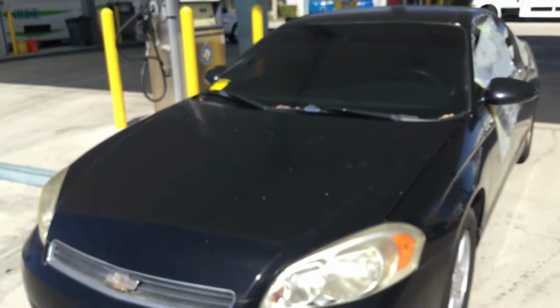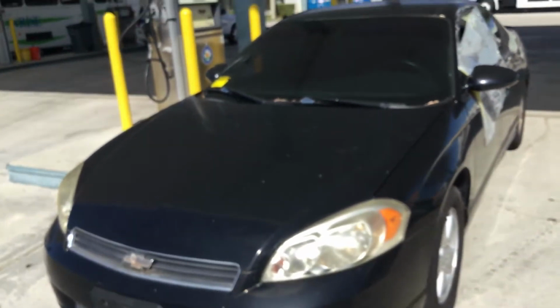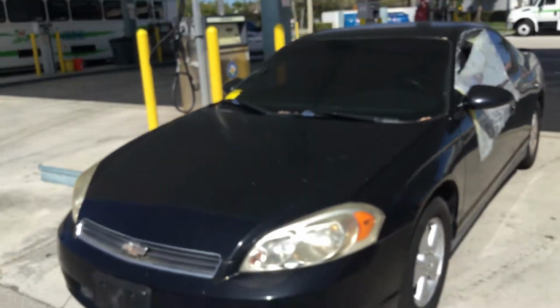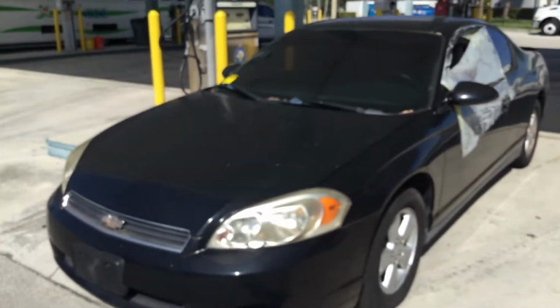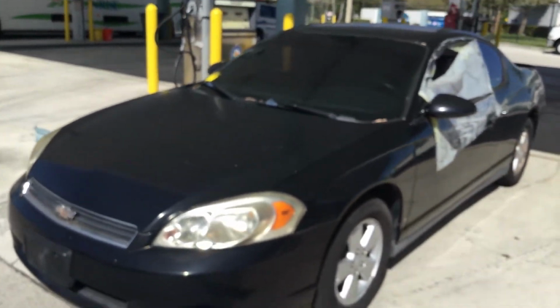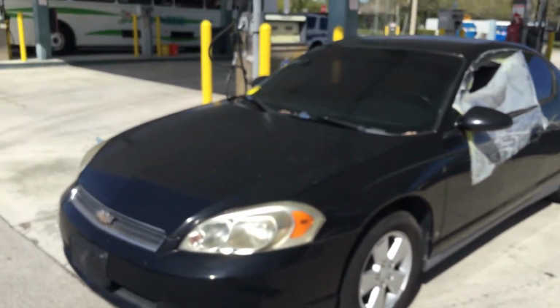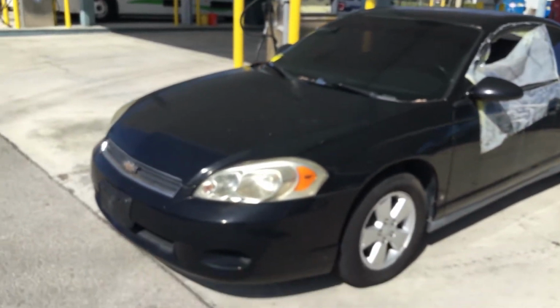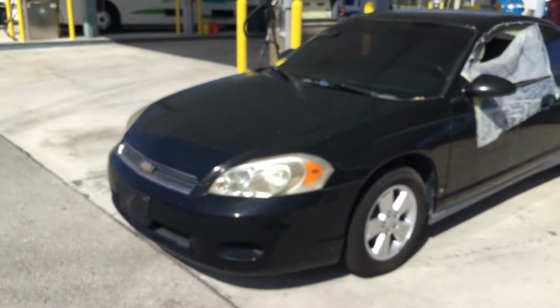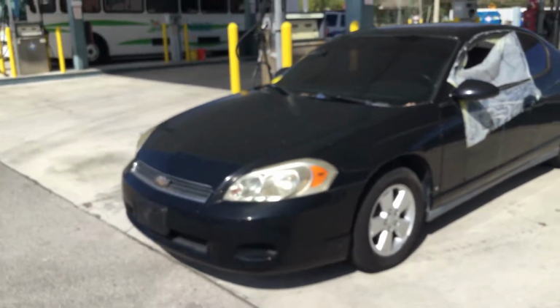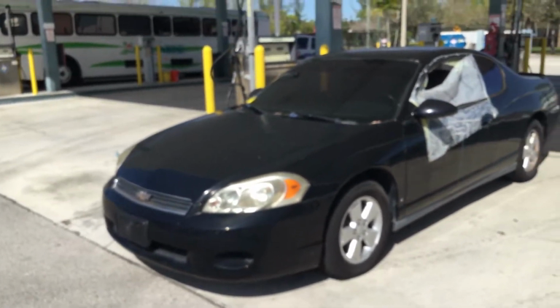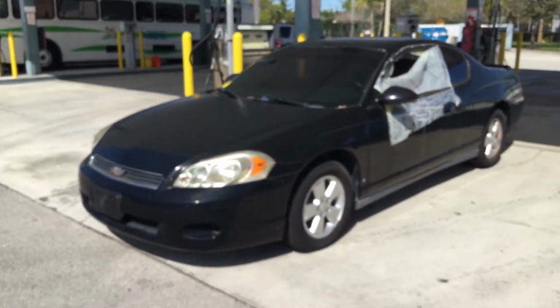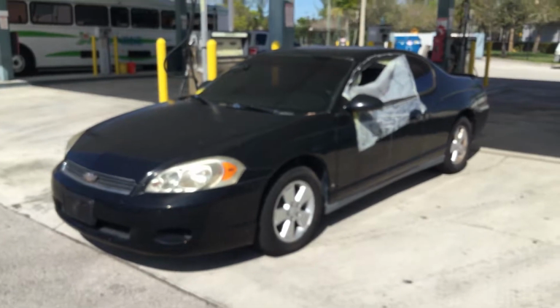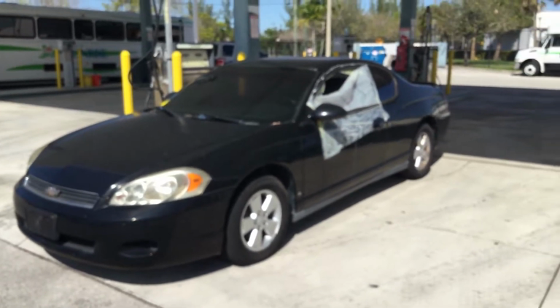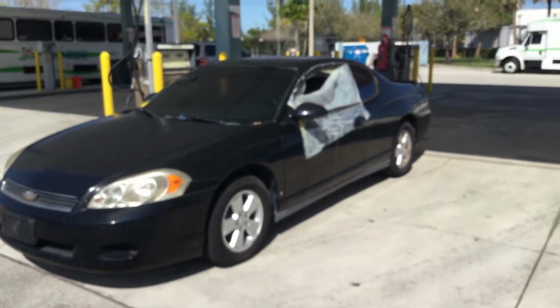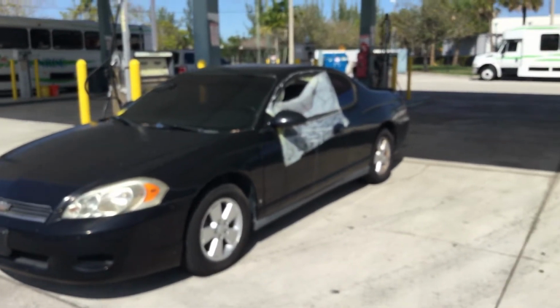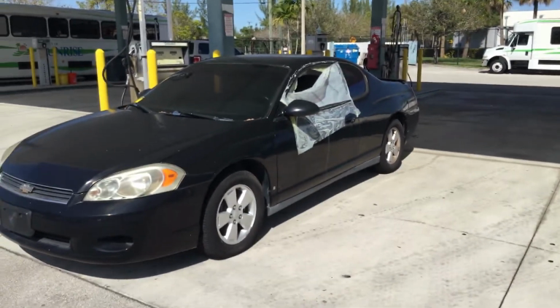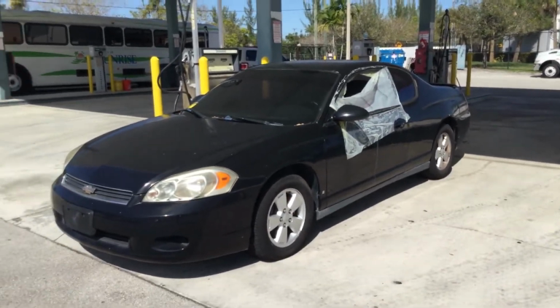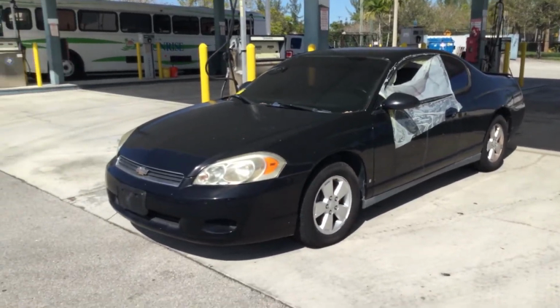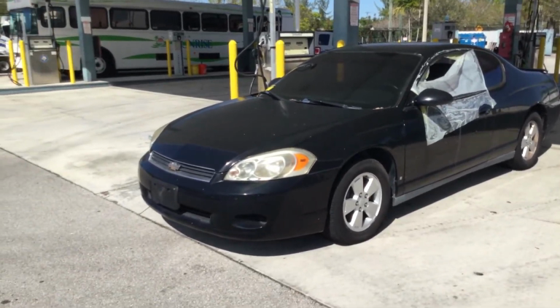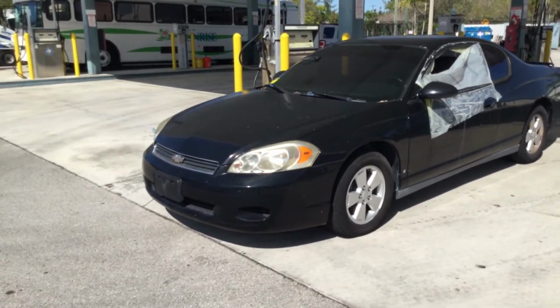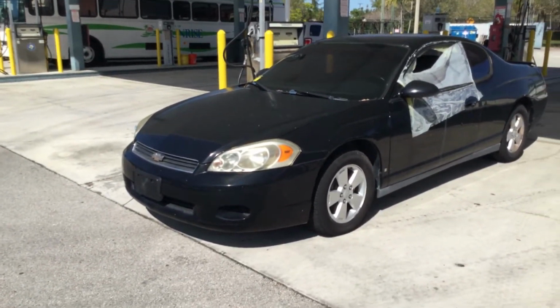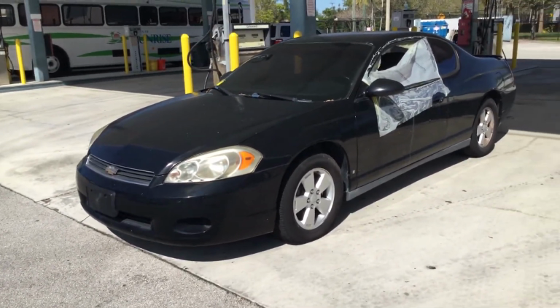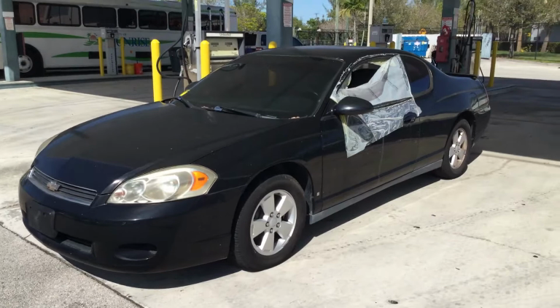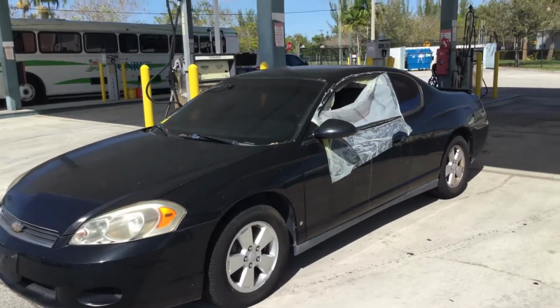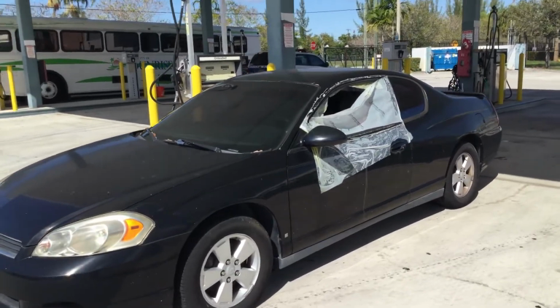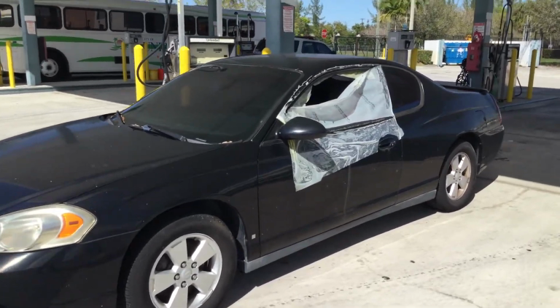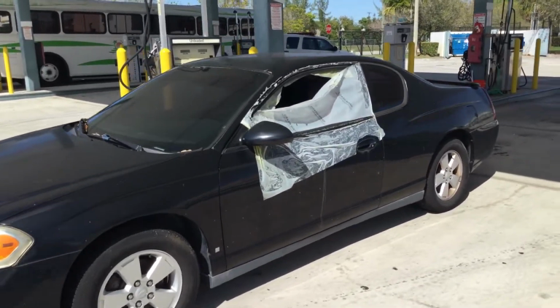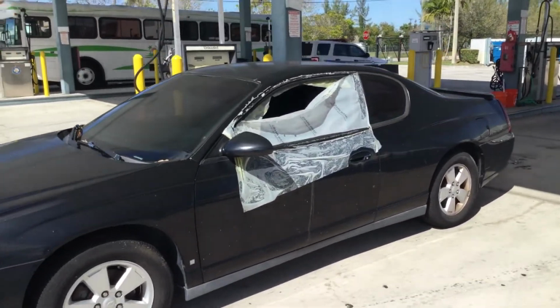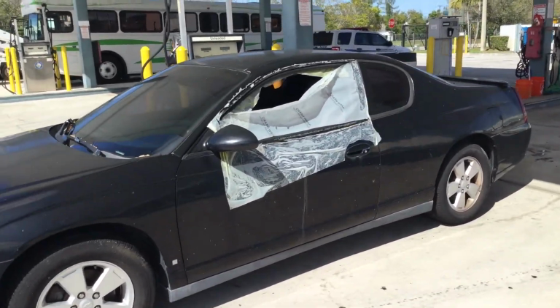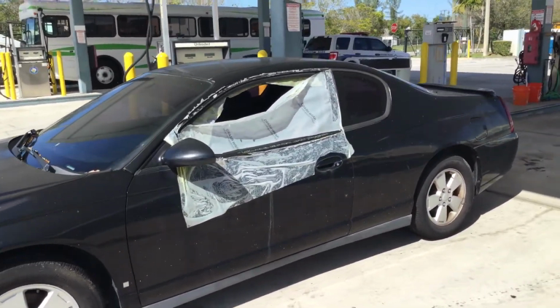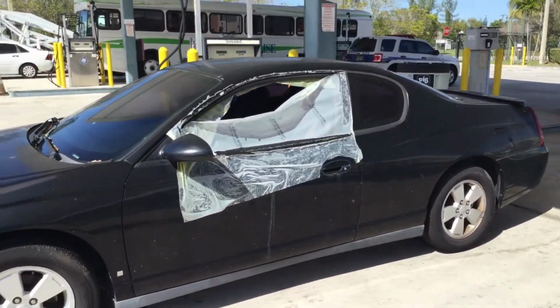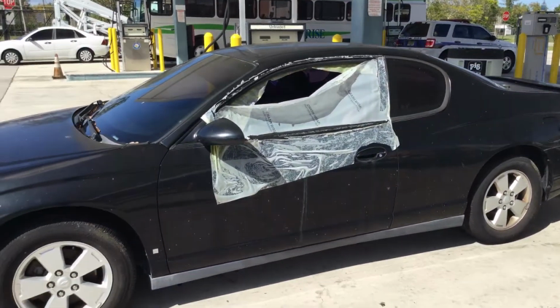This car has been in storage for just about a year — unused, untouched for just about a year. I put a jump box on it and it started right up.